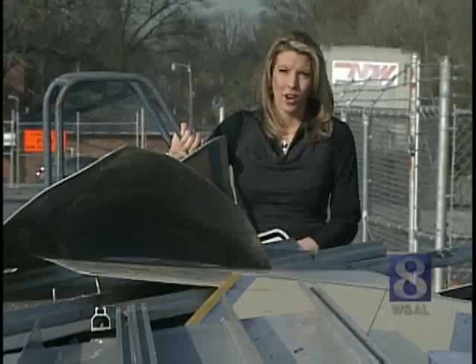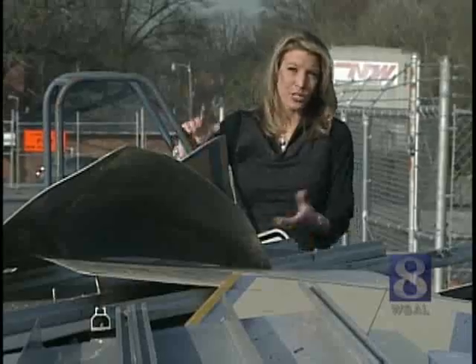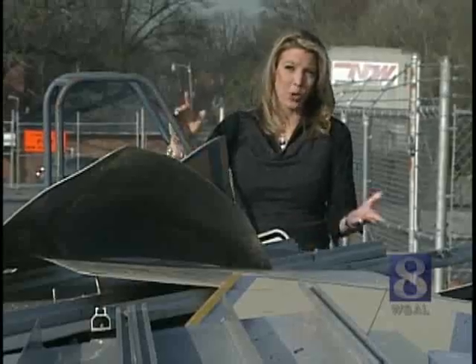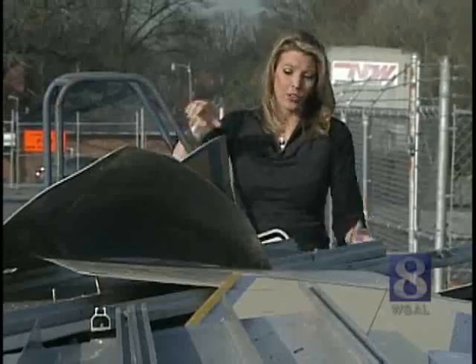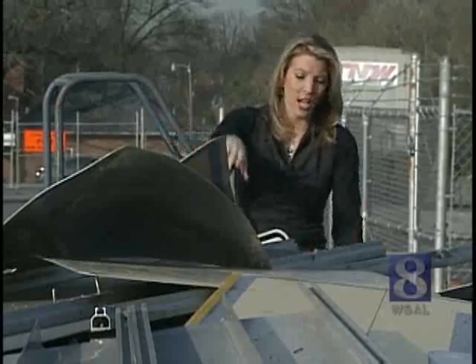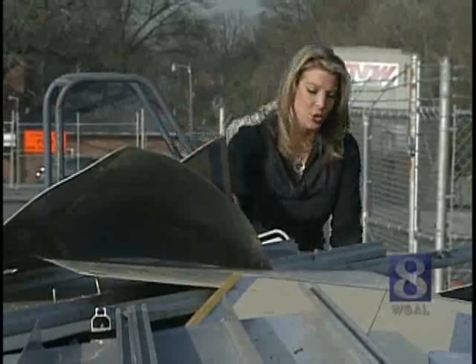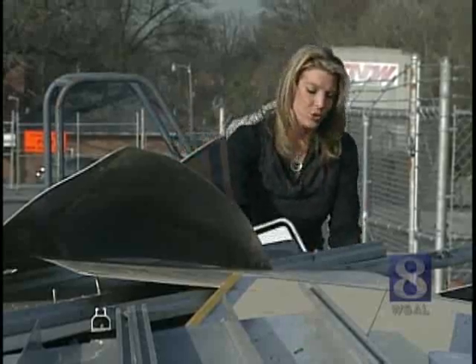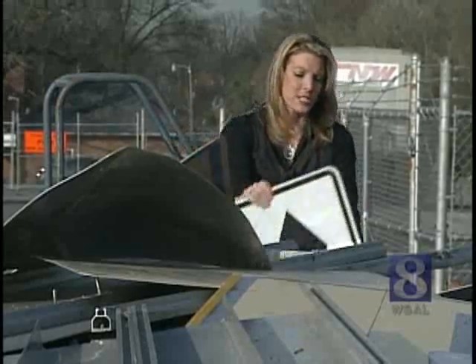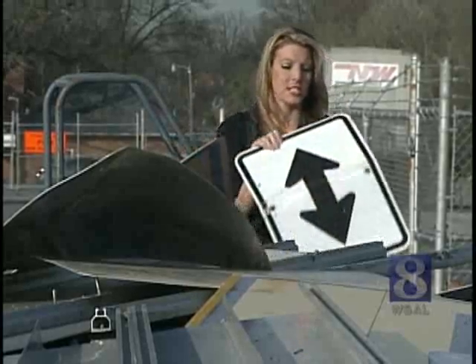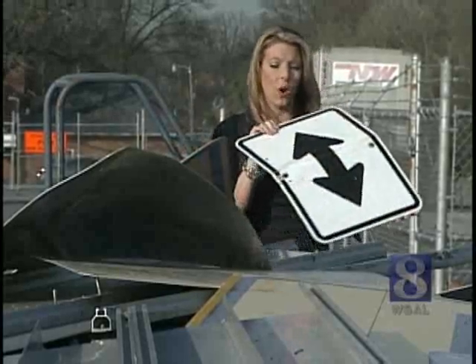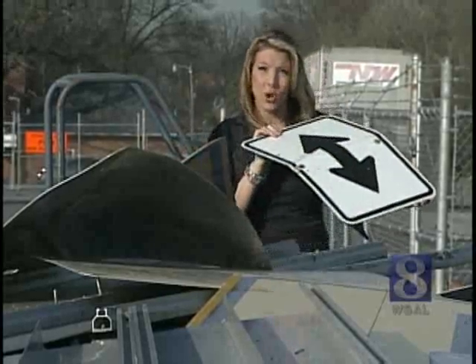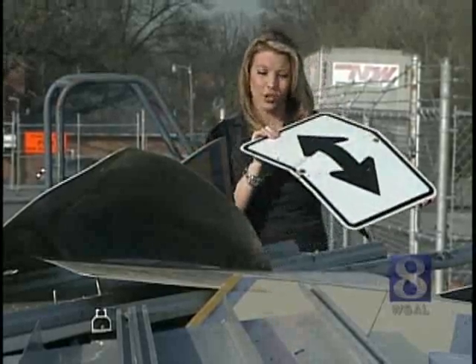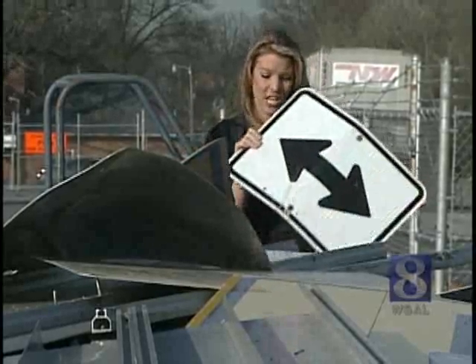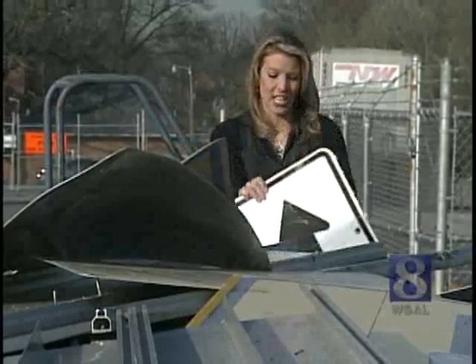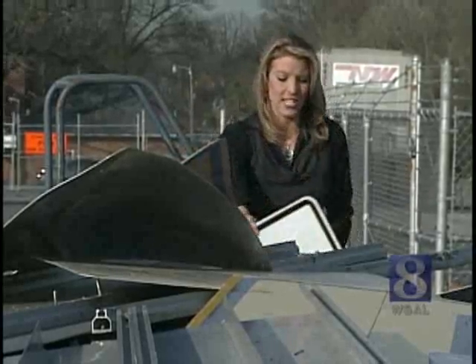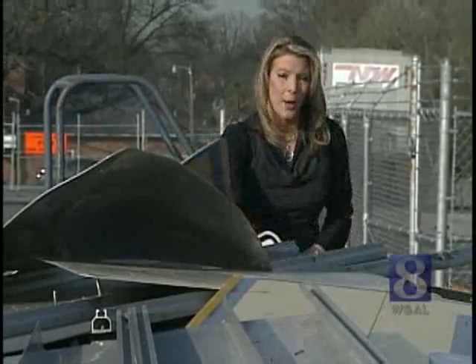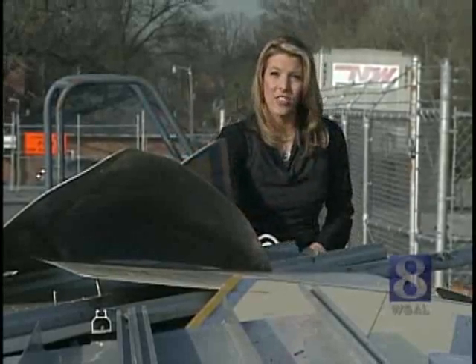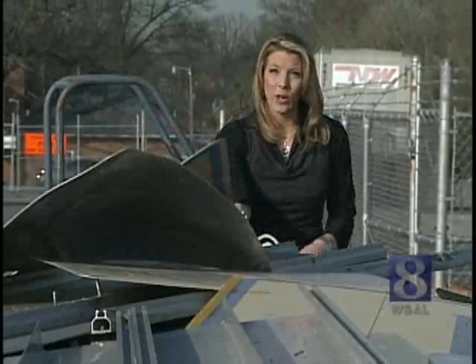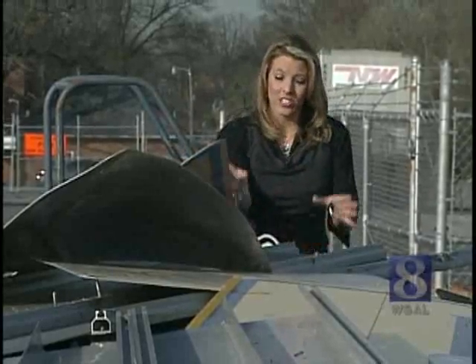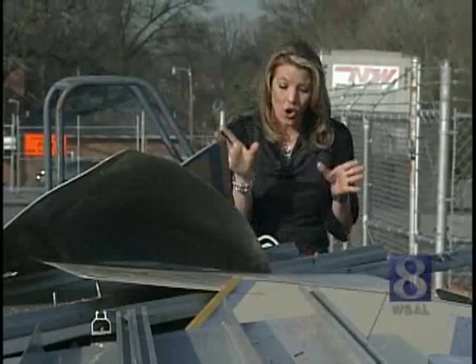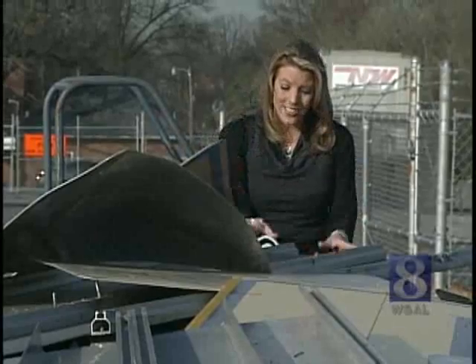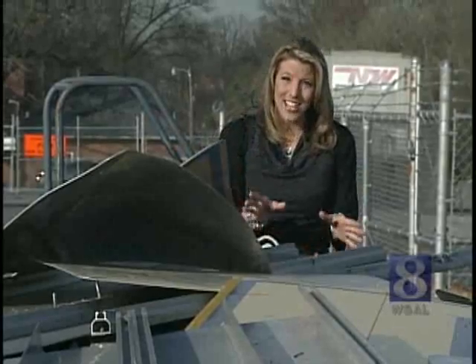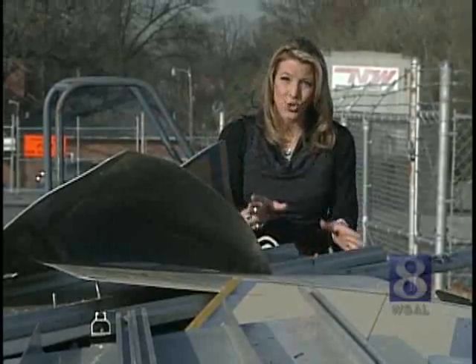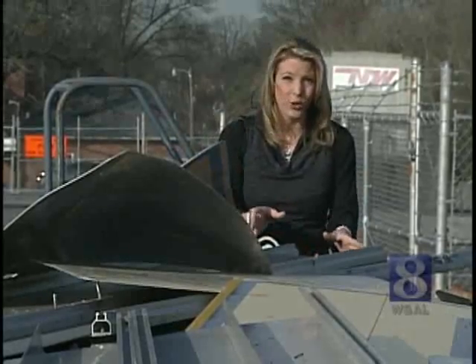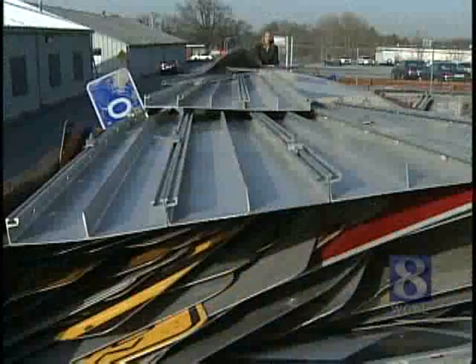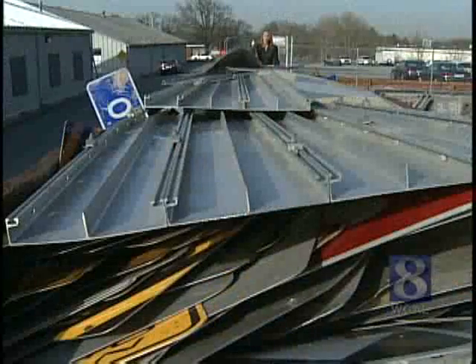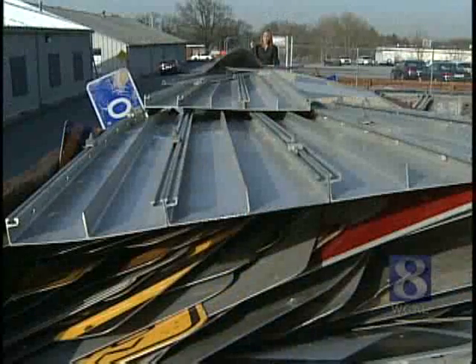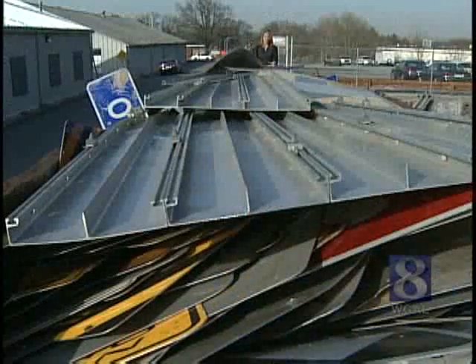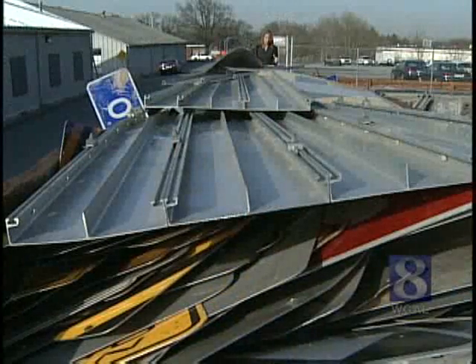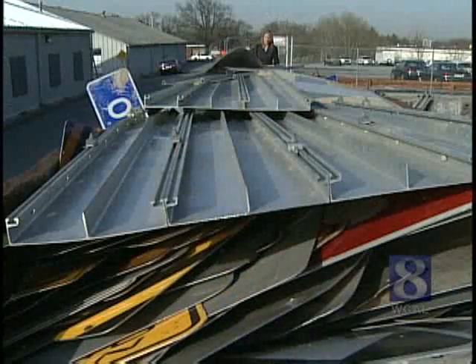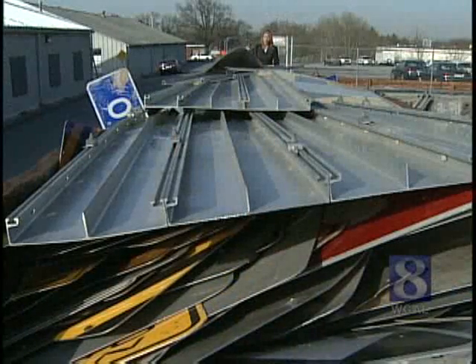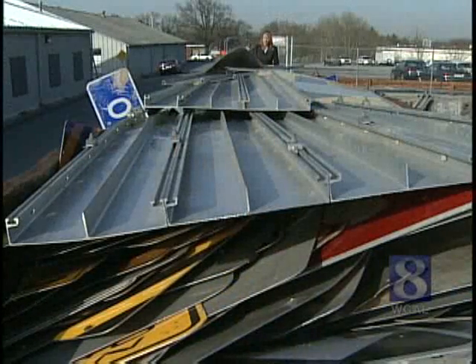Over a typical winter, the signs crew usually sees one truckload of damaged signs like this, but this winter this is already the second truckload, and there are more signs just waiting to be loaded up.